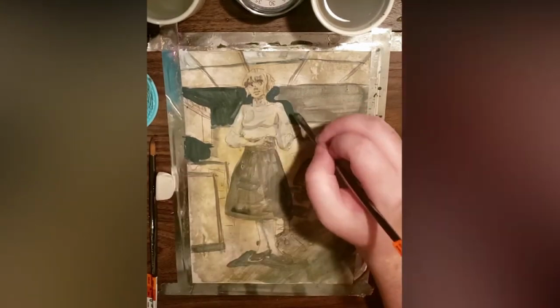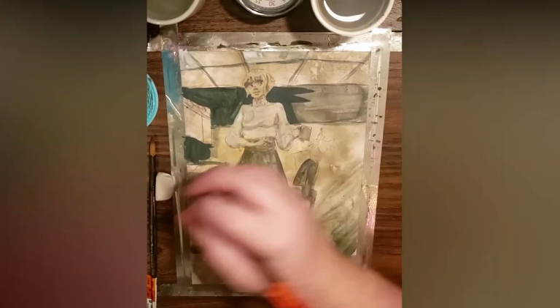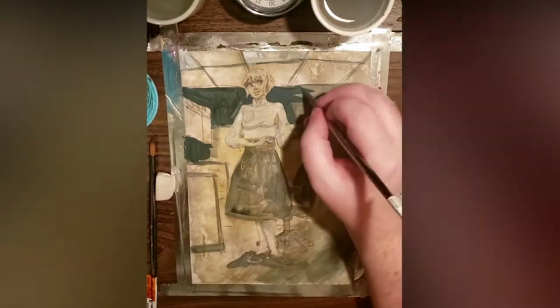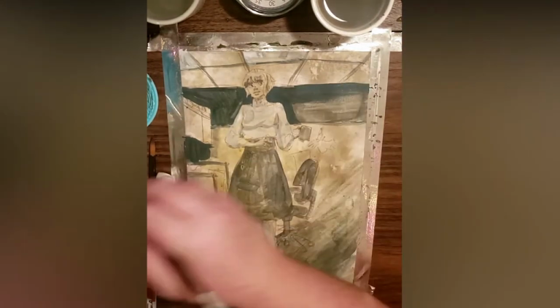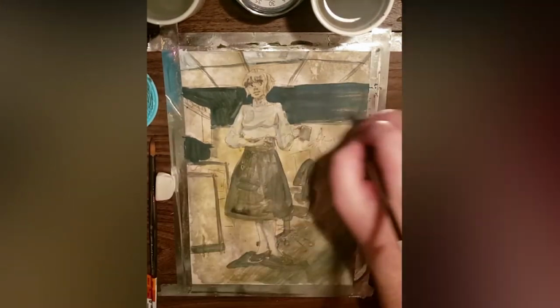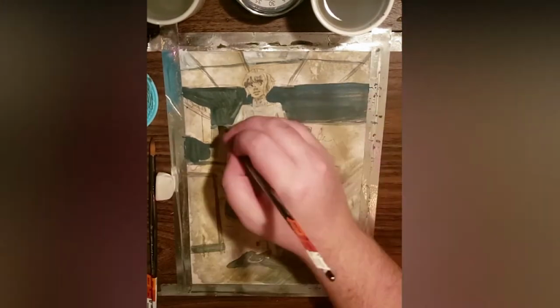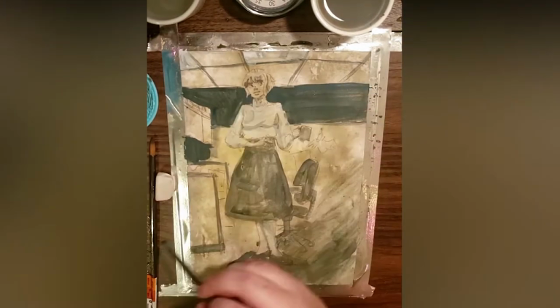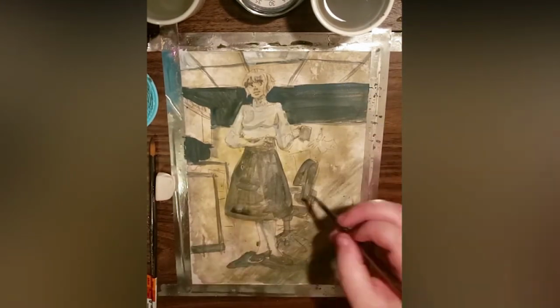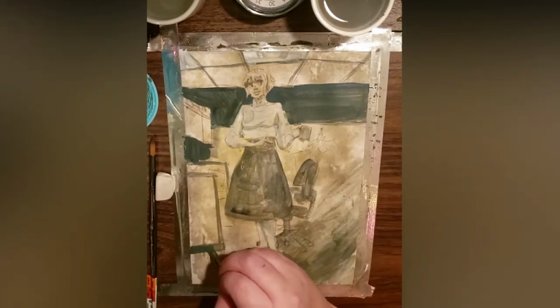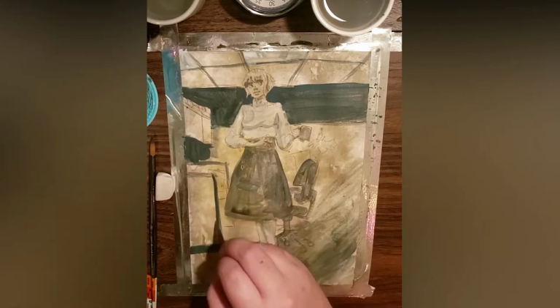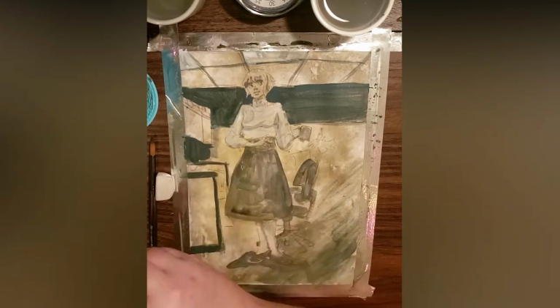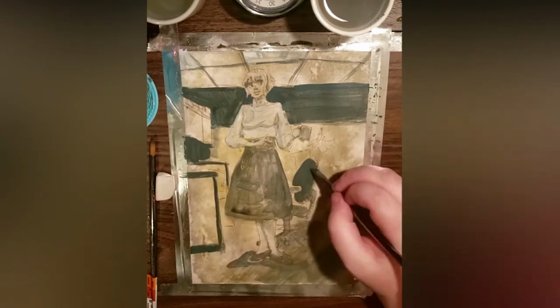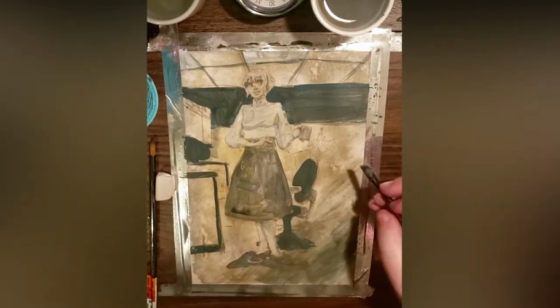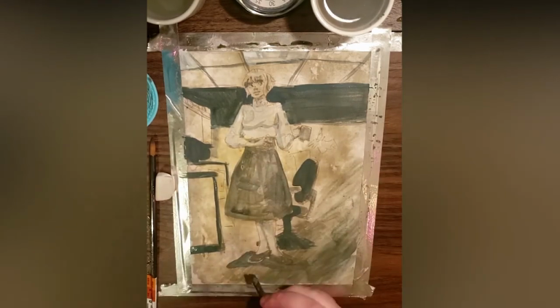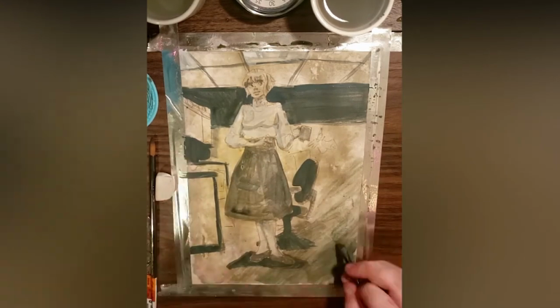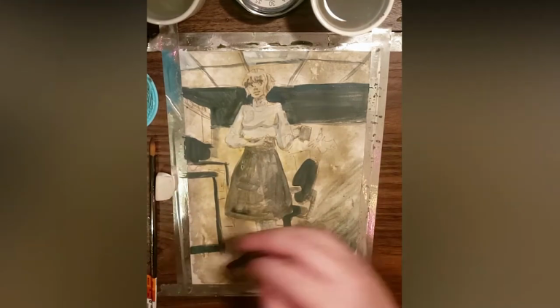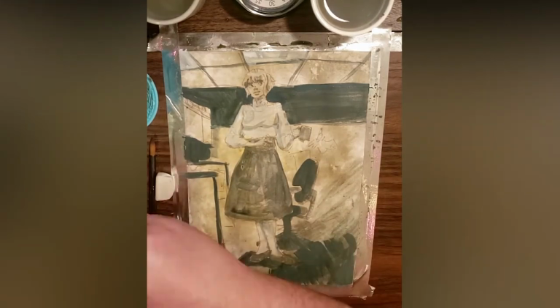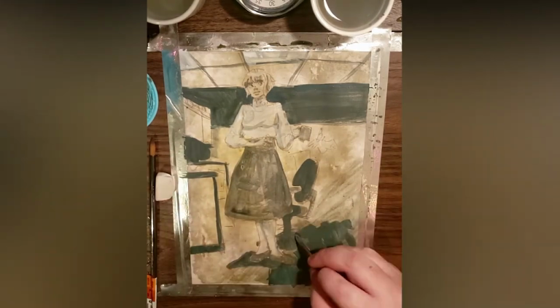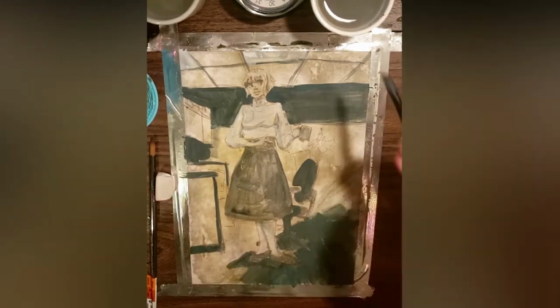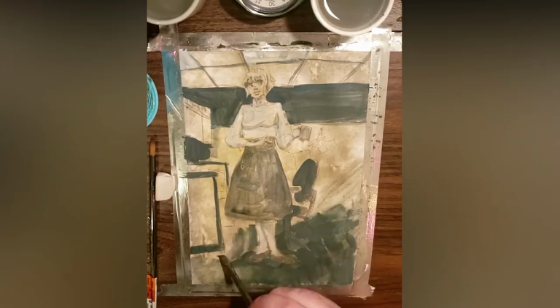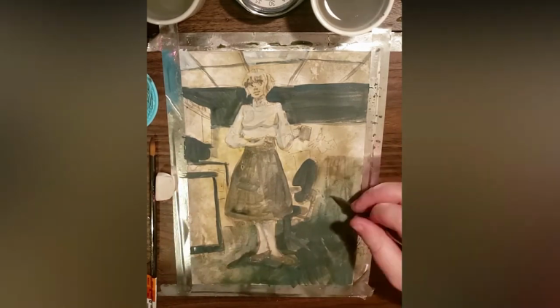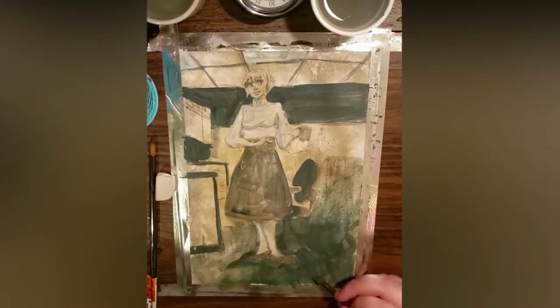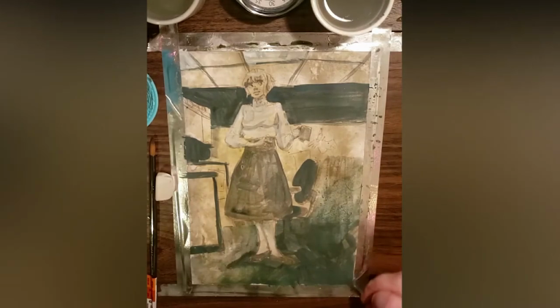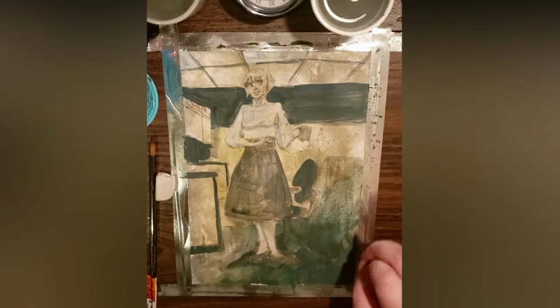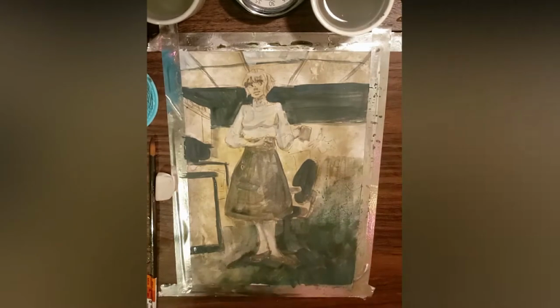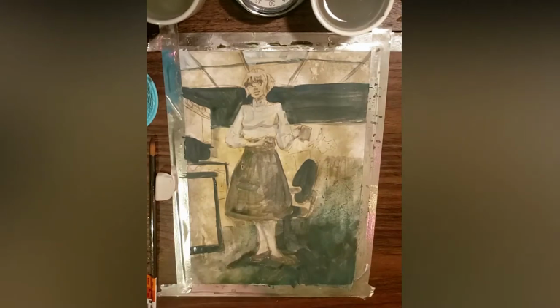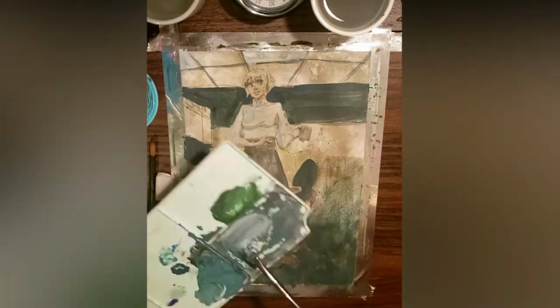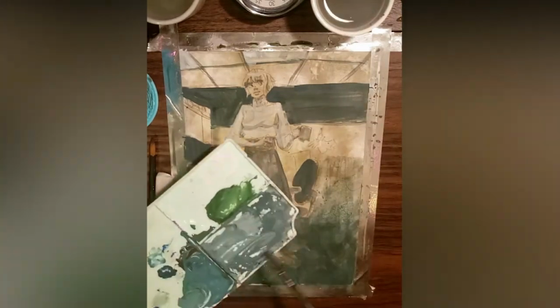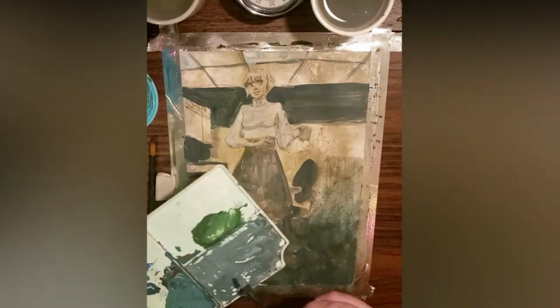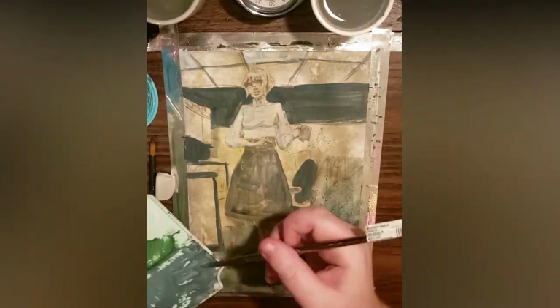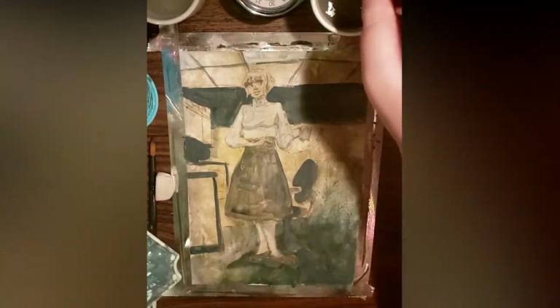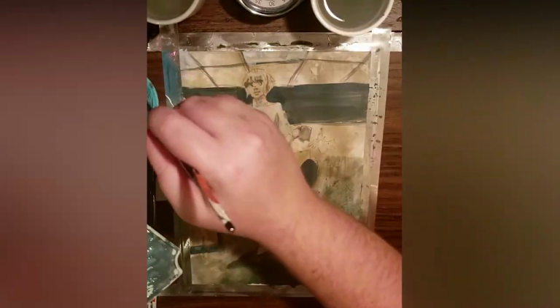I wanted the emphasis to be on the outfit, so I make the background desaturated and relatively monotone. When painting, you want to work from the background to mid-ground to foreground, because if you go in reverse, you will risk overpainting your edges.